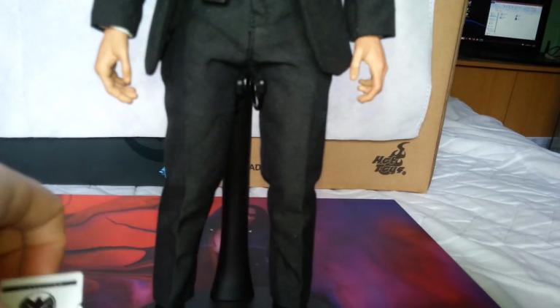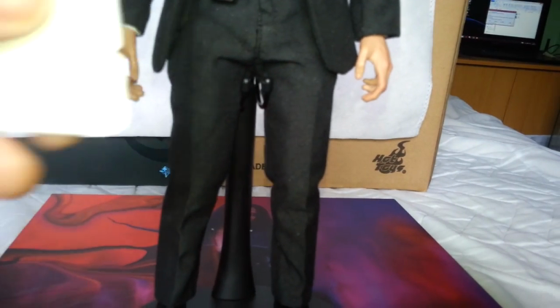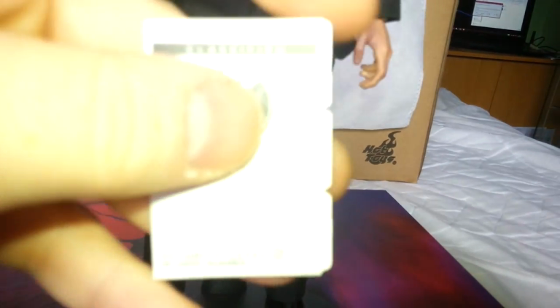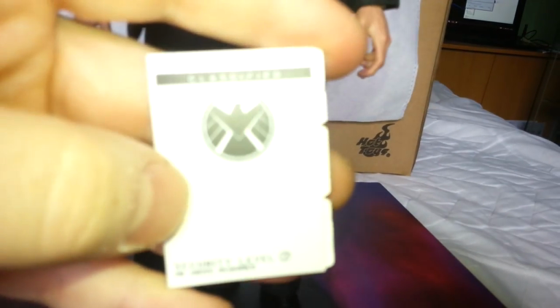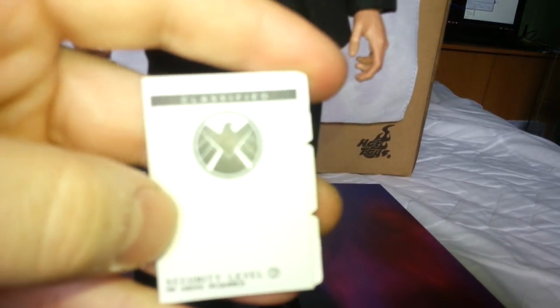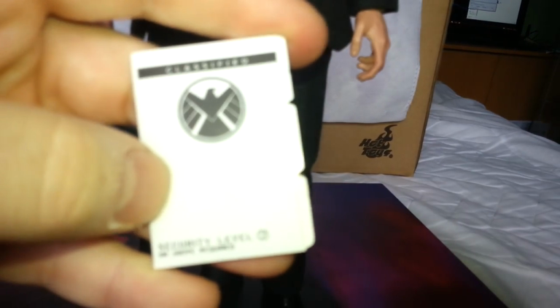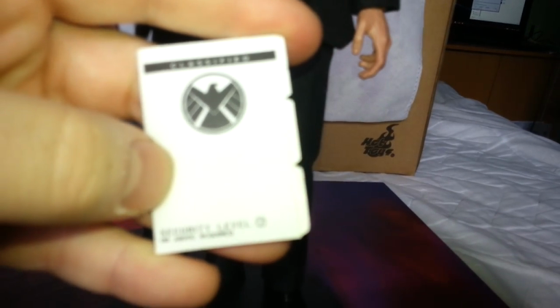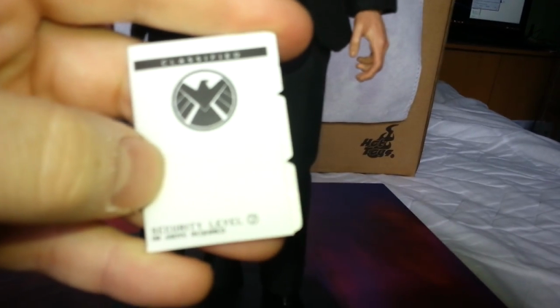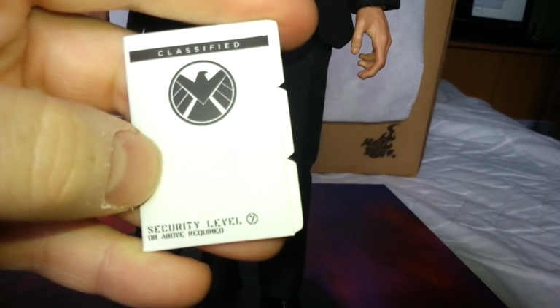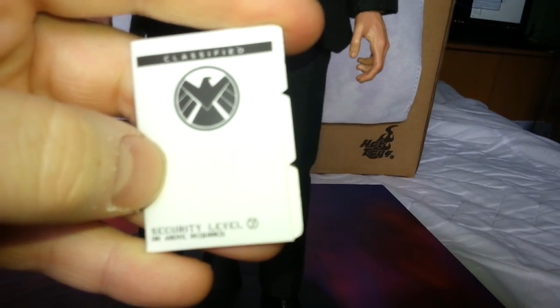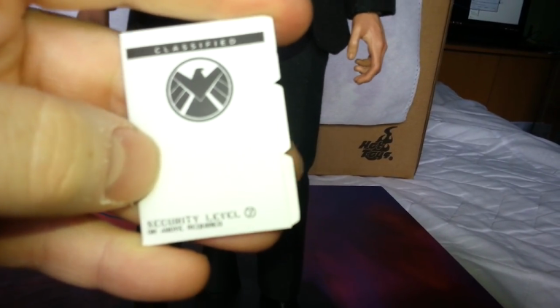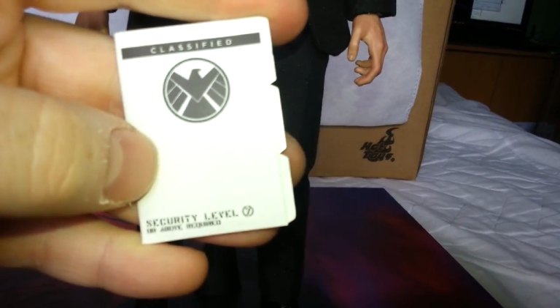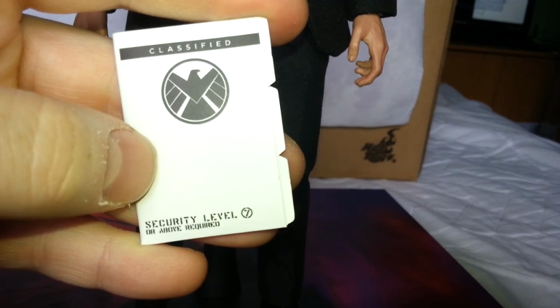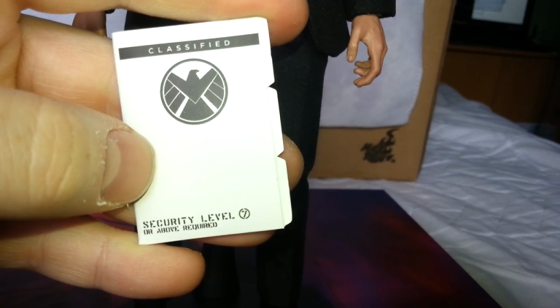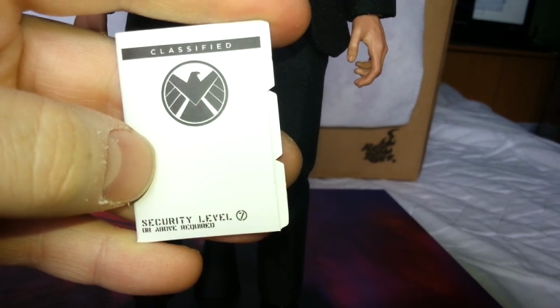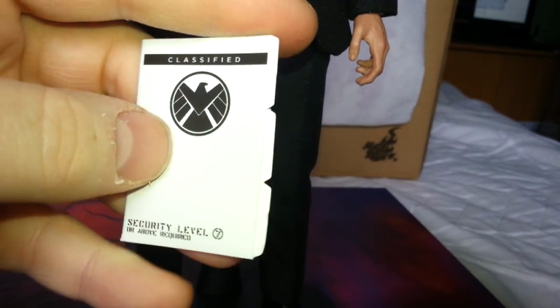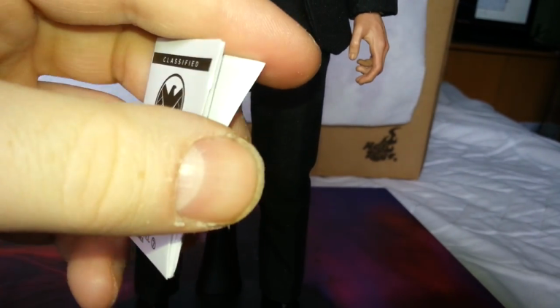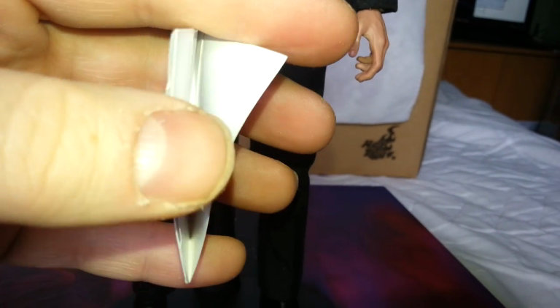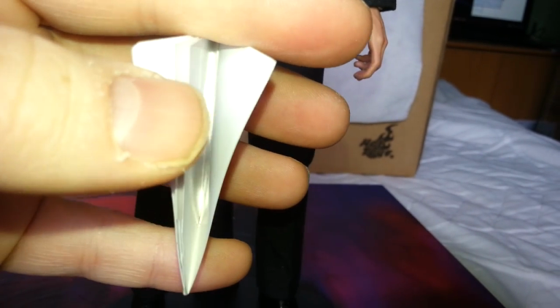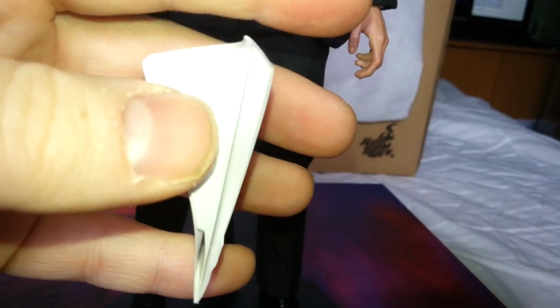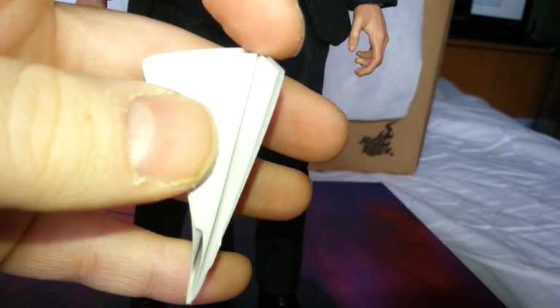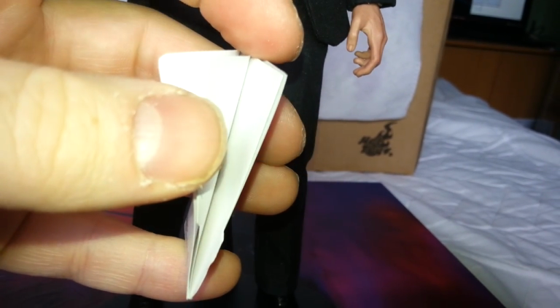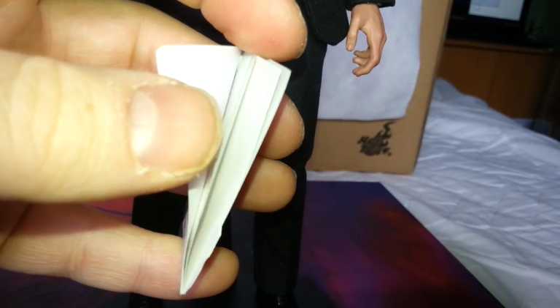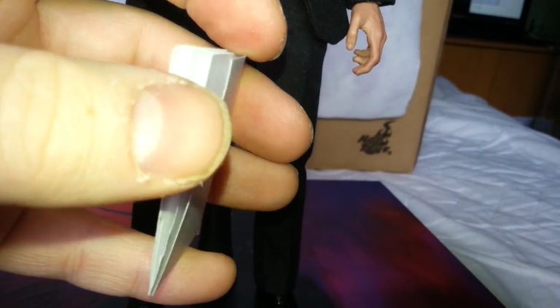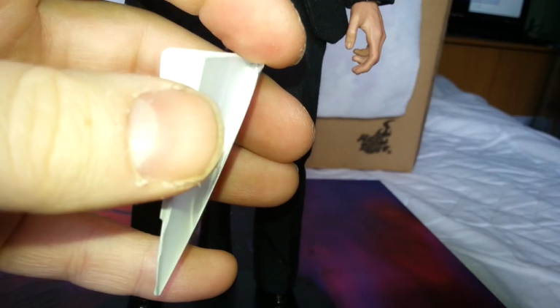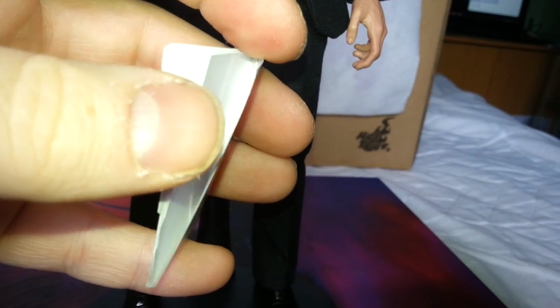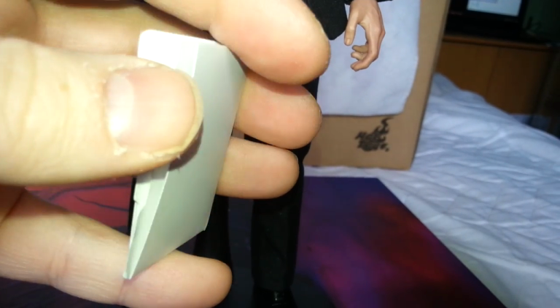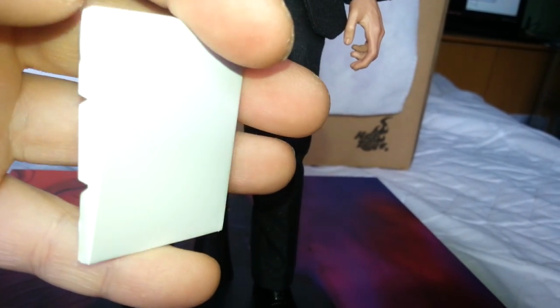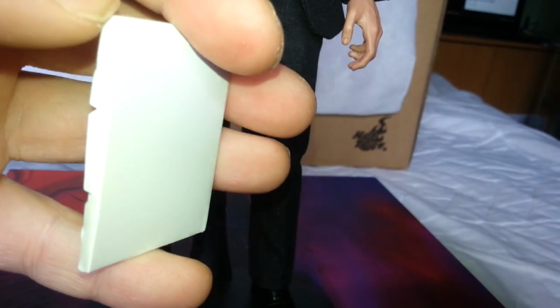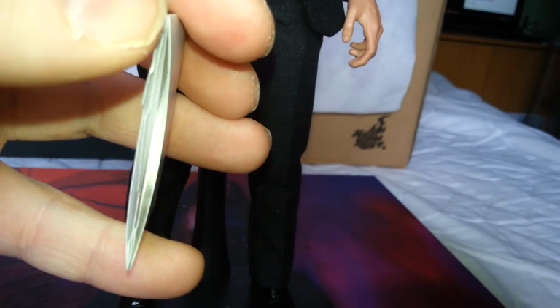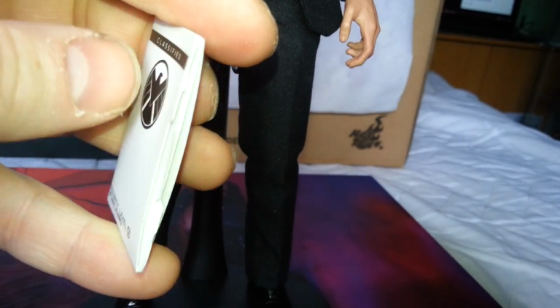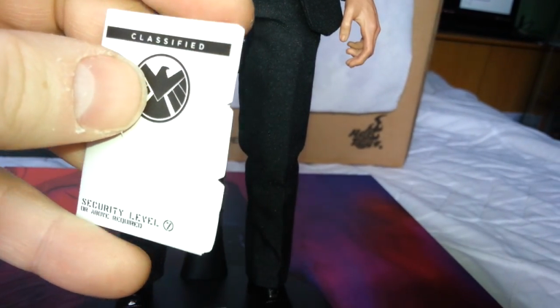He has his file — a SHIELD file. Security level seven or above required. There's actually nothing inside it, just a couple of blank pages. I suppose you could print out things to put inside, which is probably what I would do at a later stage.